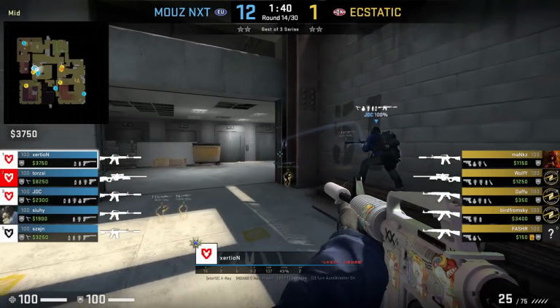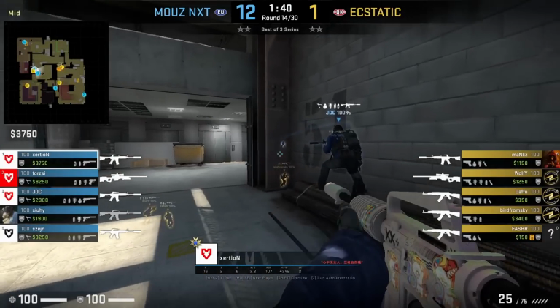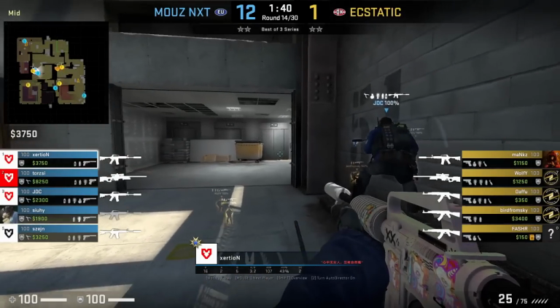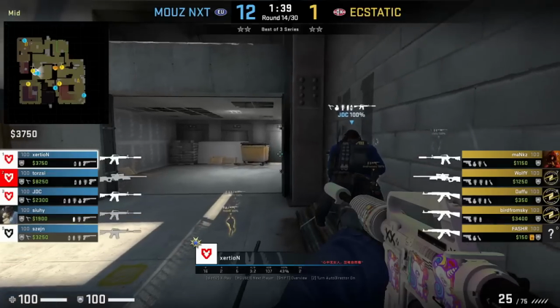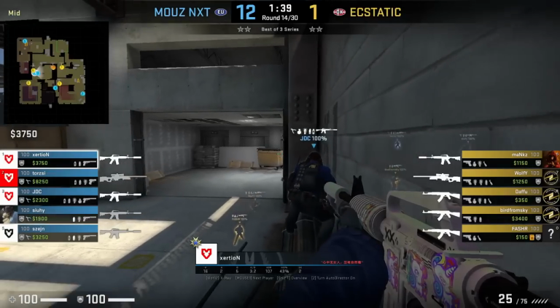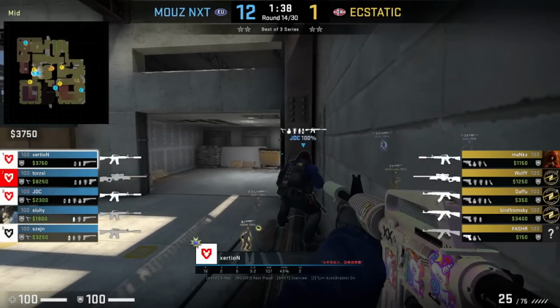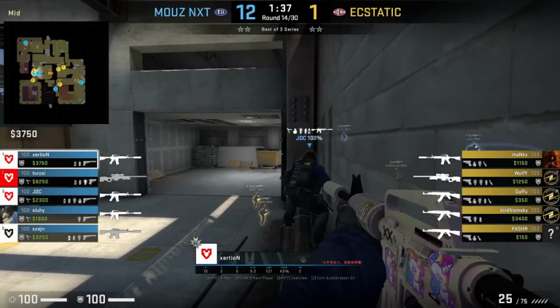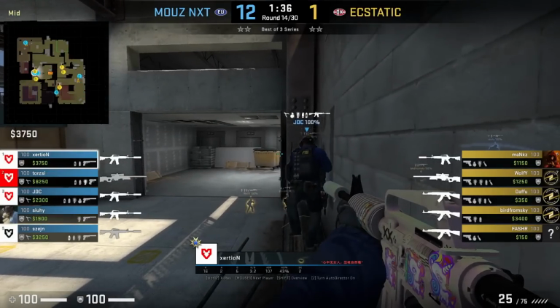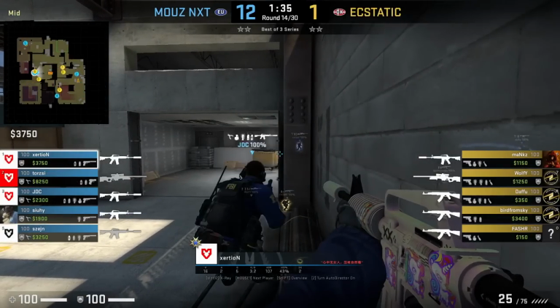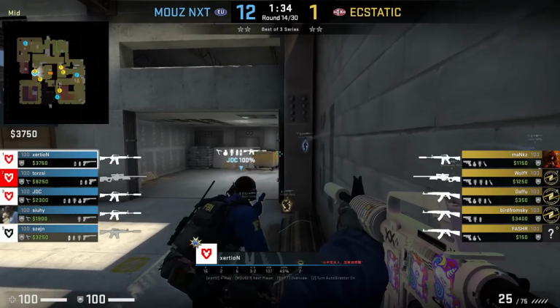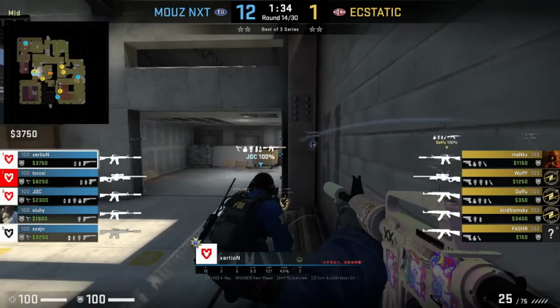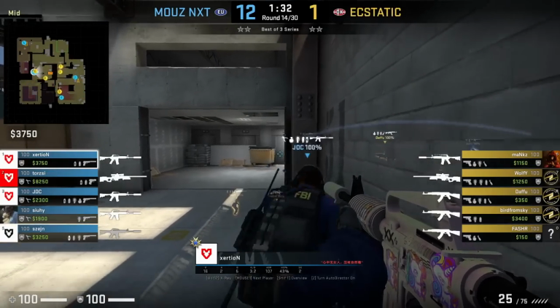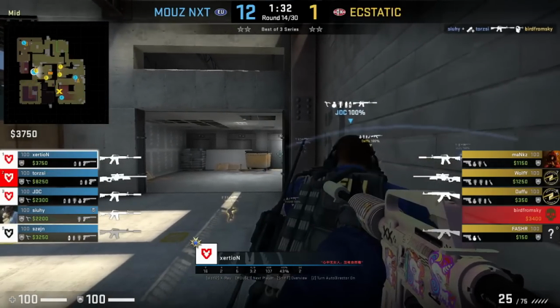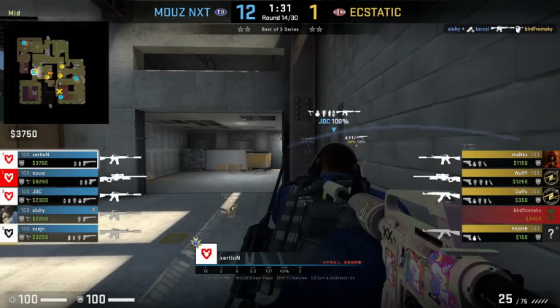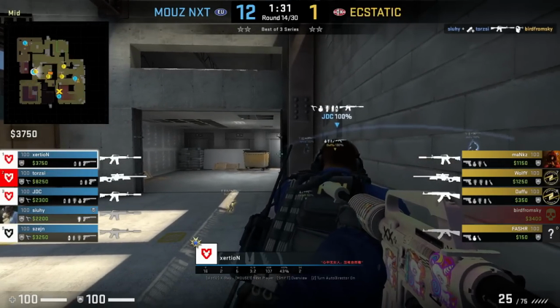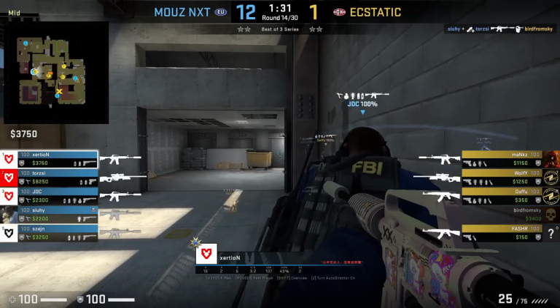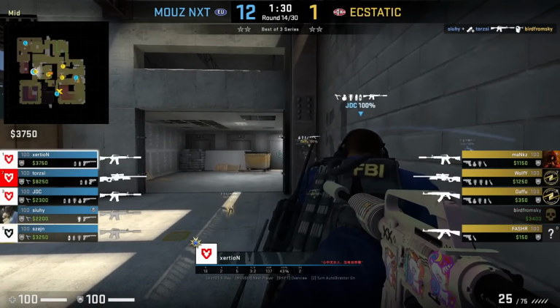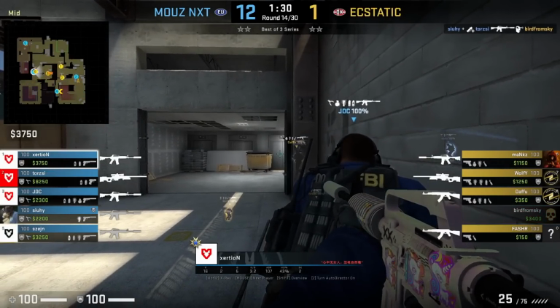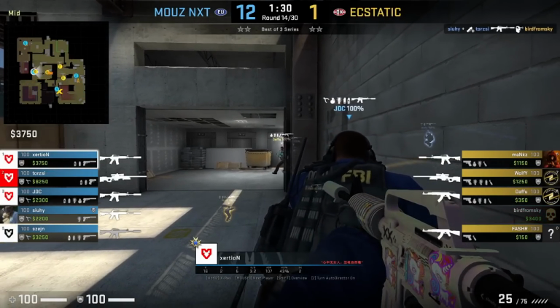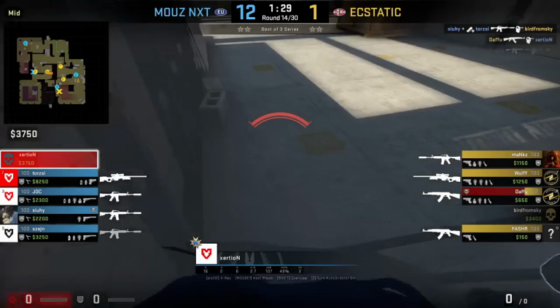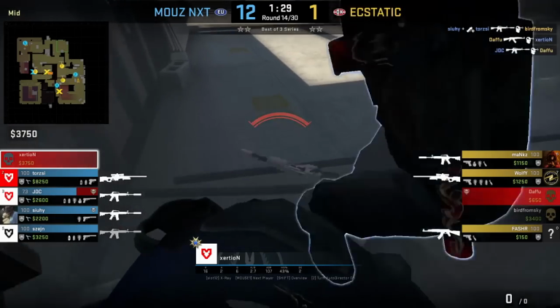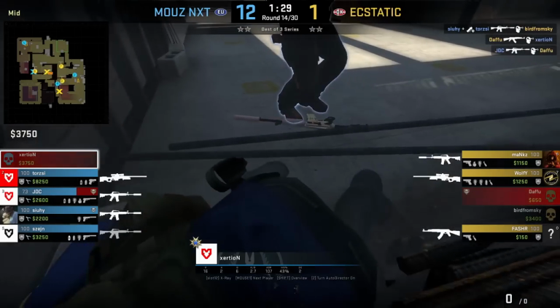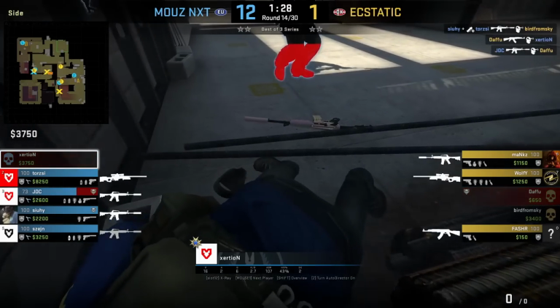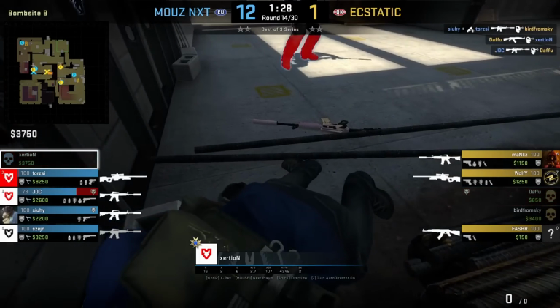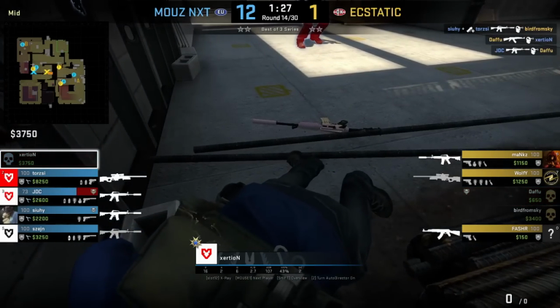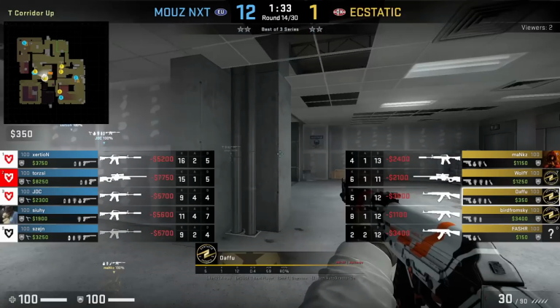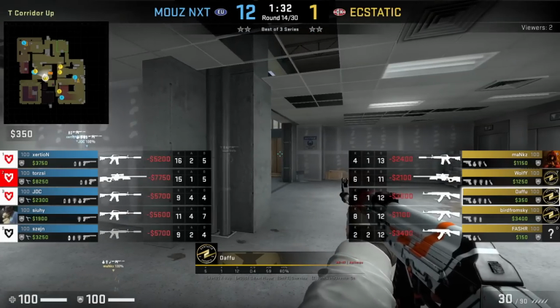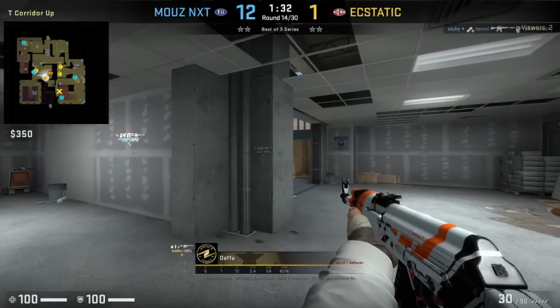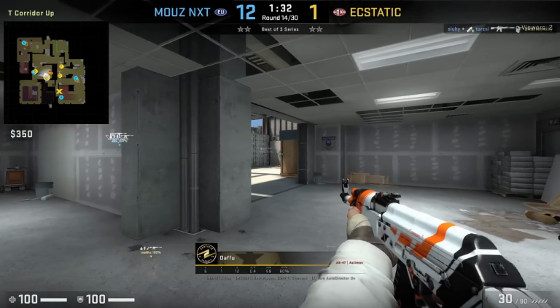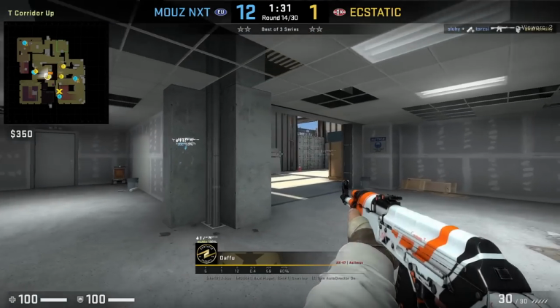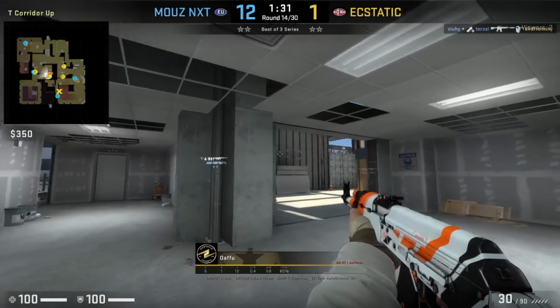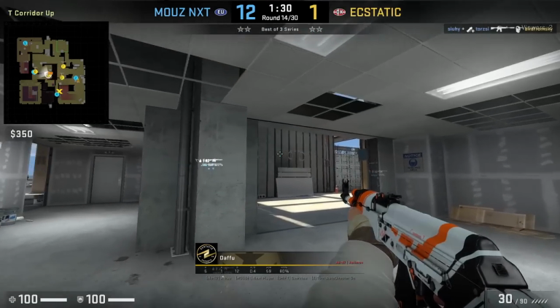Exertion and JDC are double up close mid — I haven't seen this stack setup yet. The more common one is to the left where they stack on top and below each other on the board. Unfortunately for them, Daphue gets one kill before he gets traded.